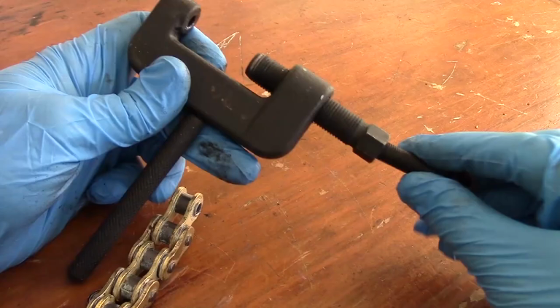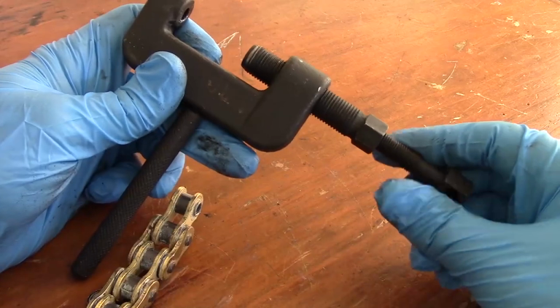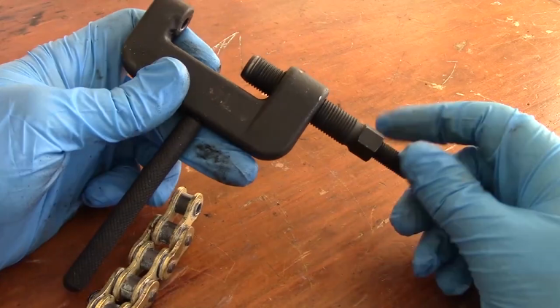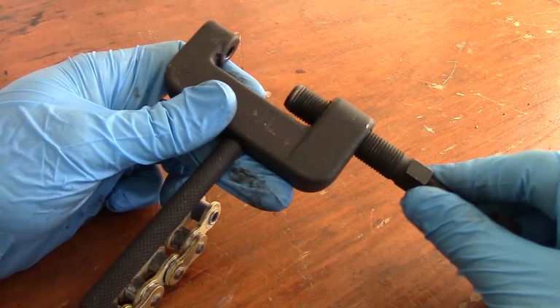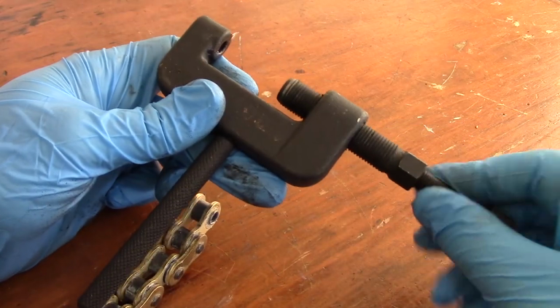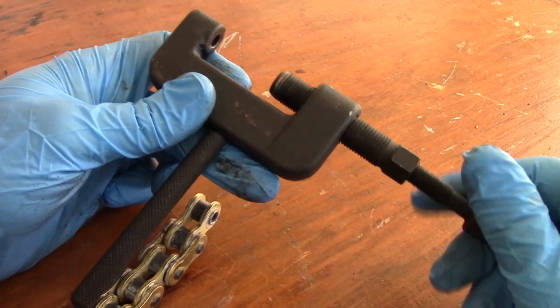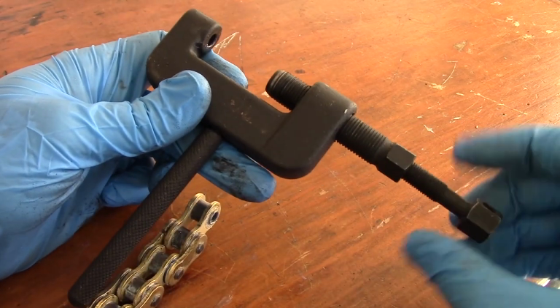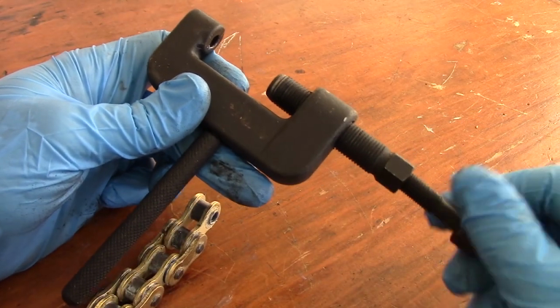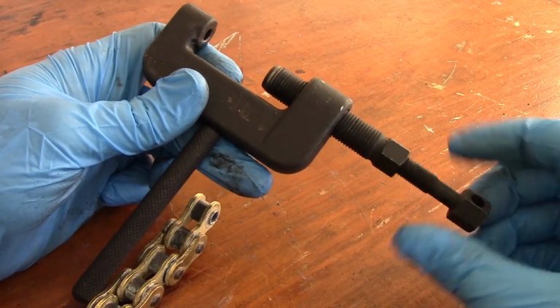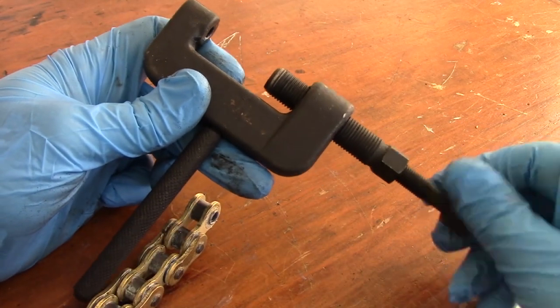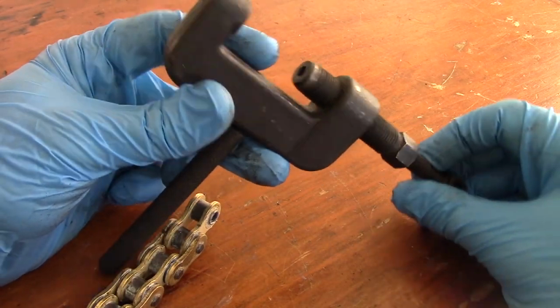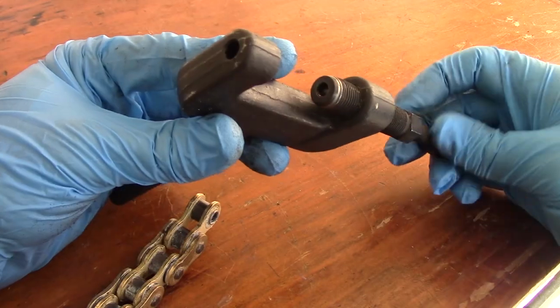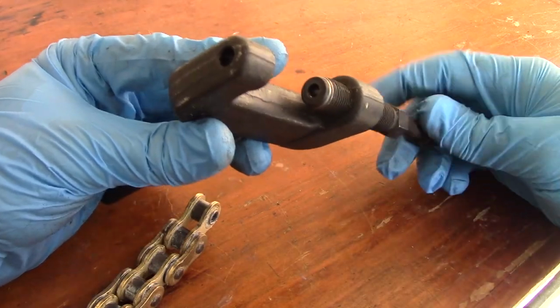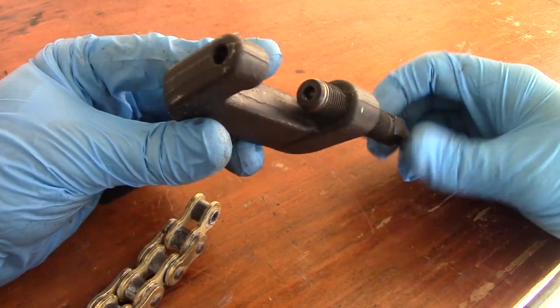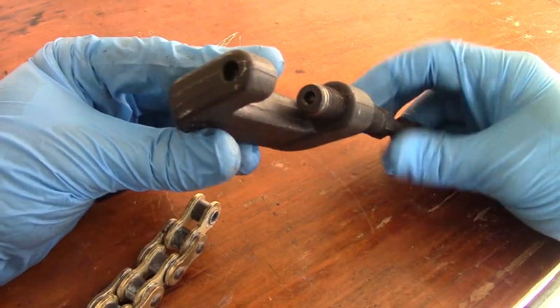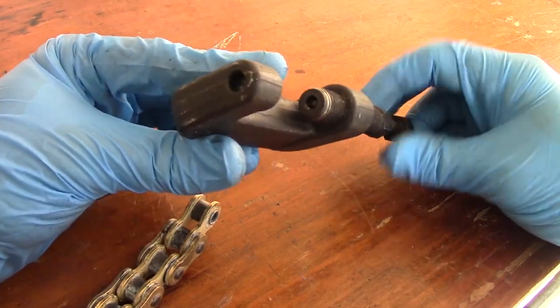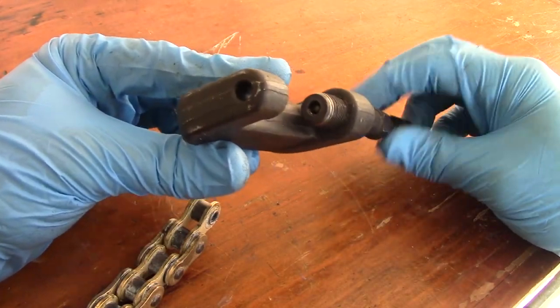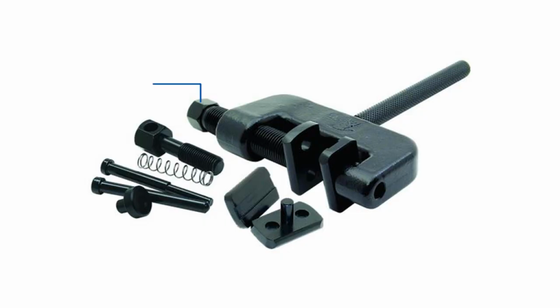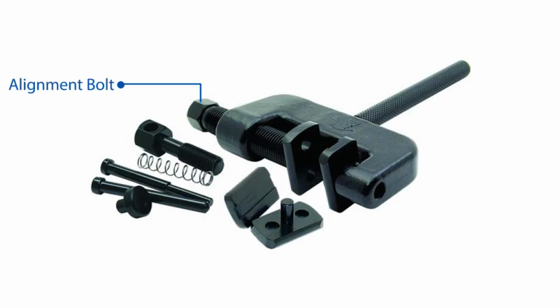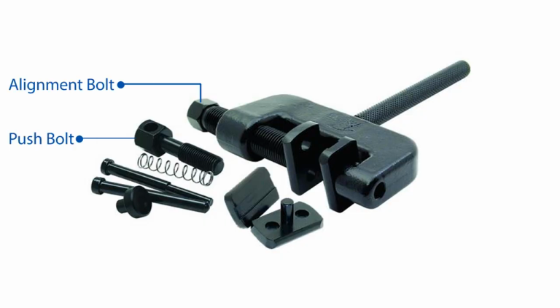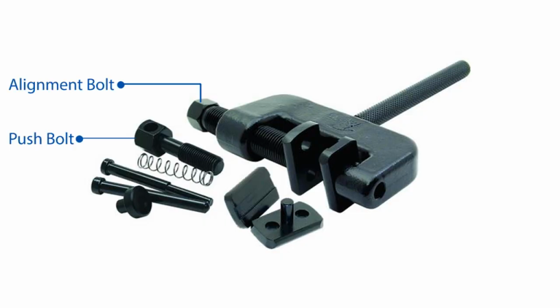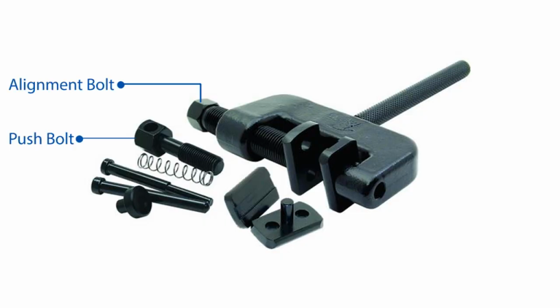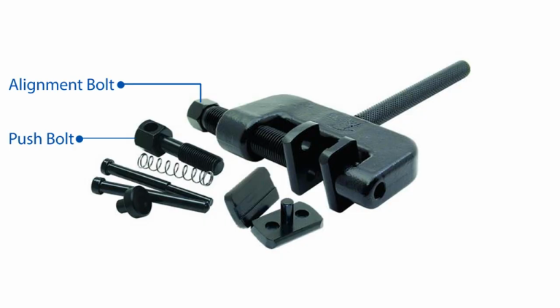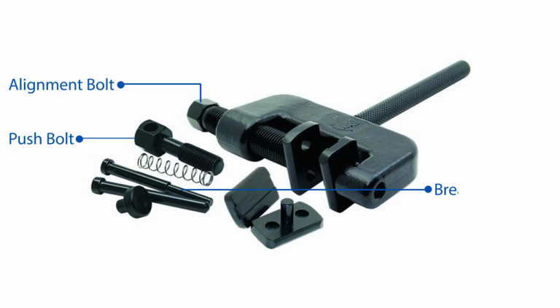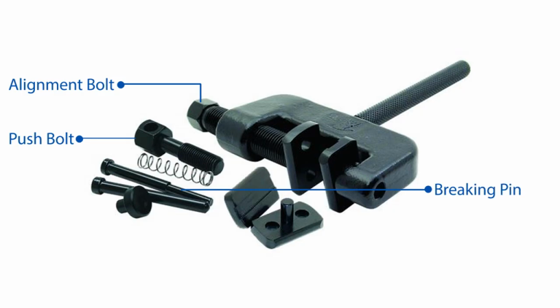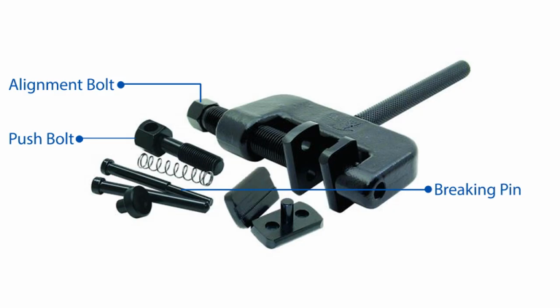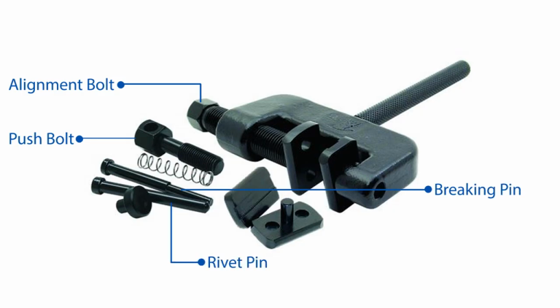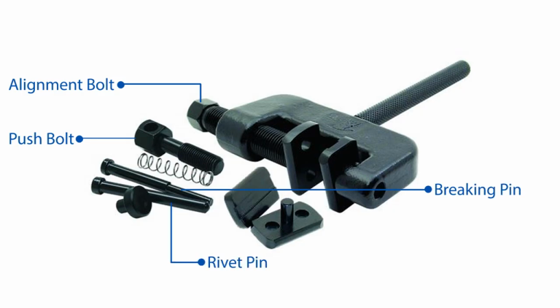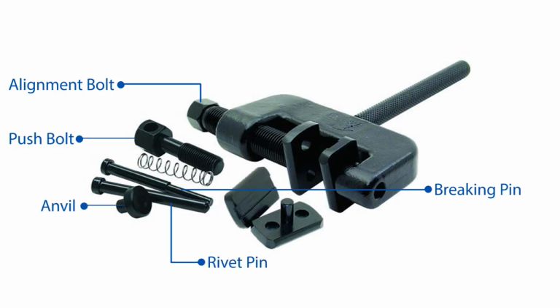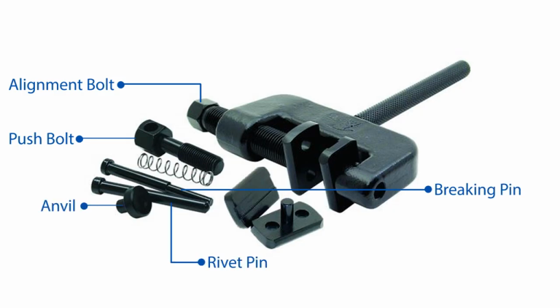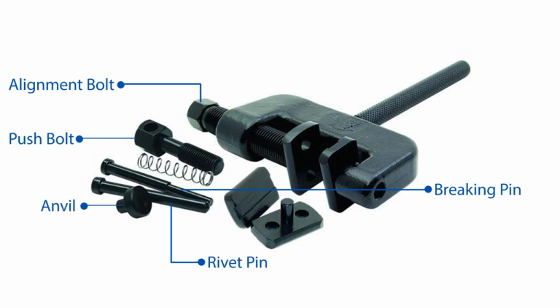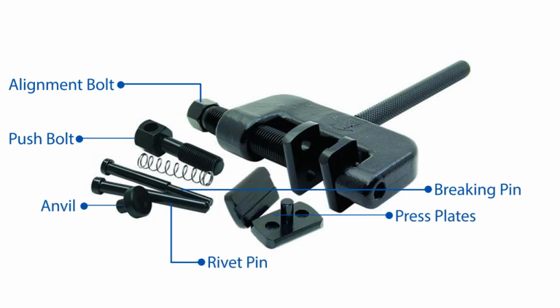For this video we'll be using a fairly generic tool that you can buy just about anywhere. The parts of the tool are as follows: alignment bolt, push bolt, braking tips, rivet tip, anvil and press plates.